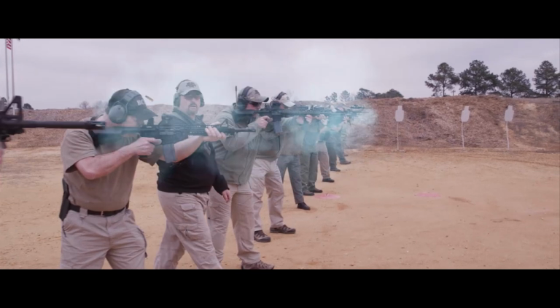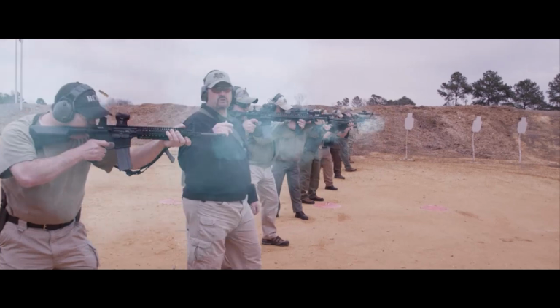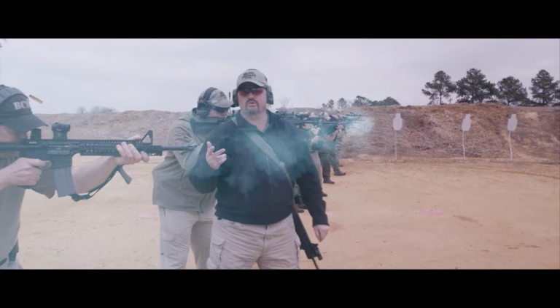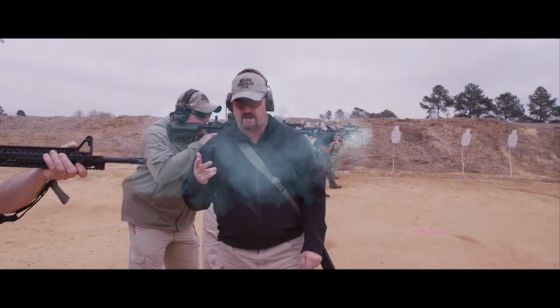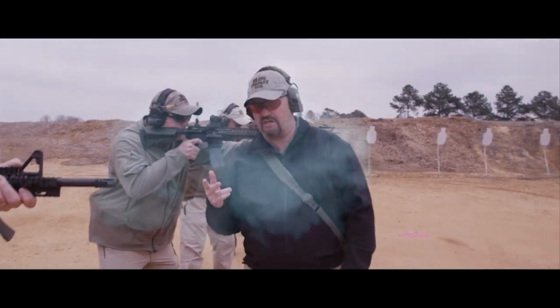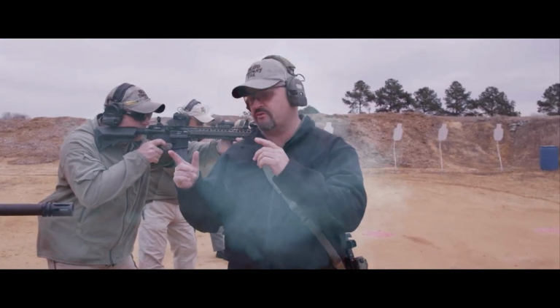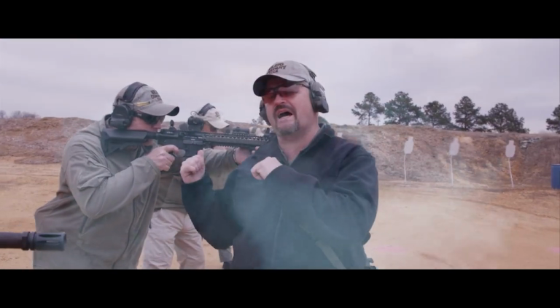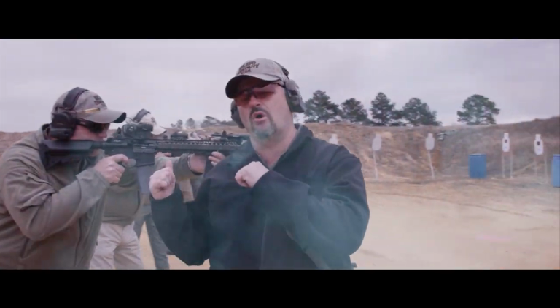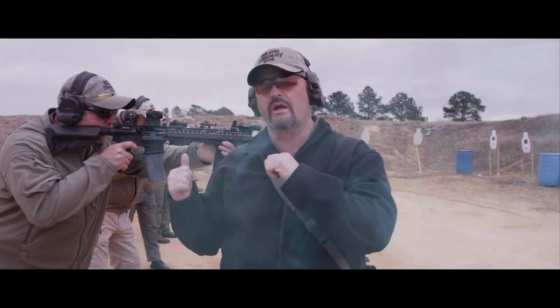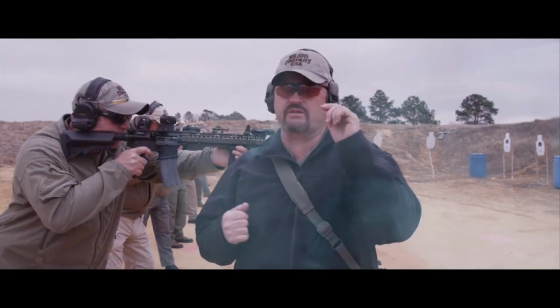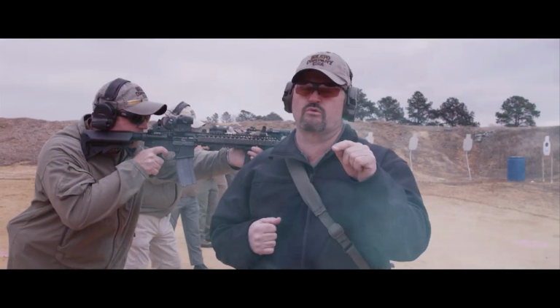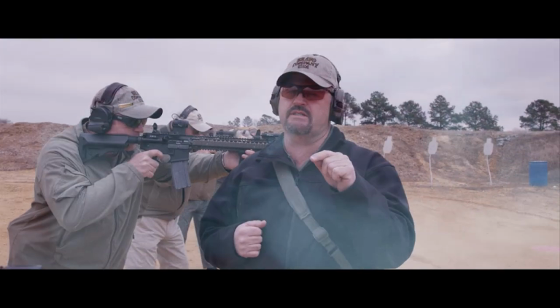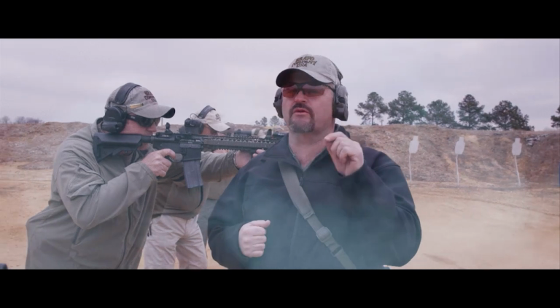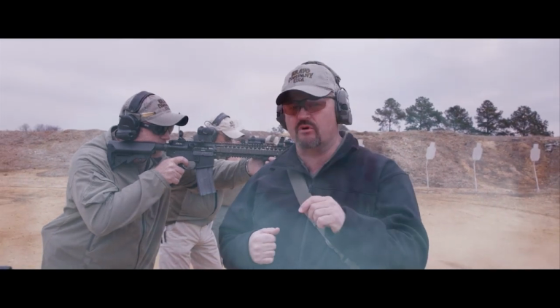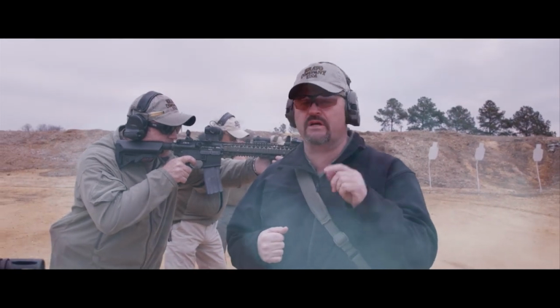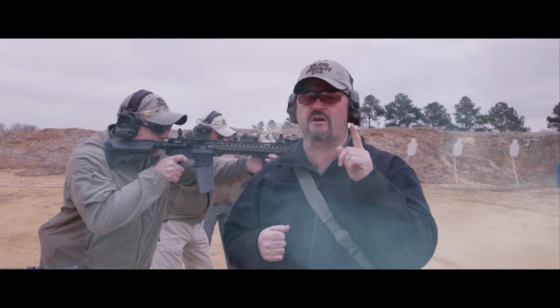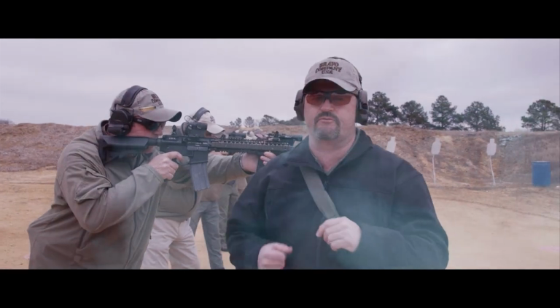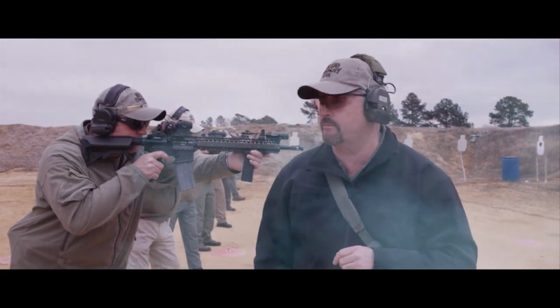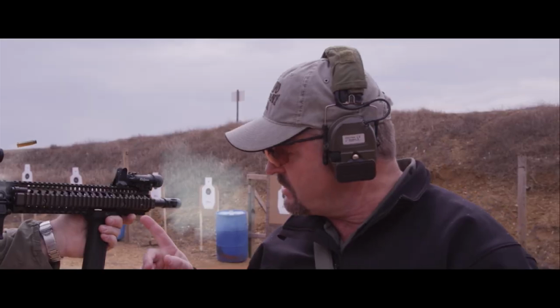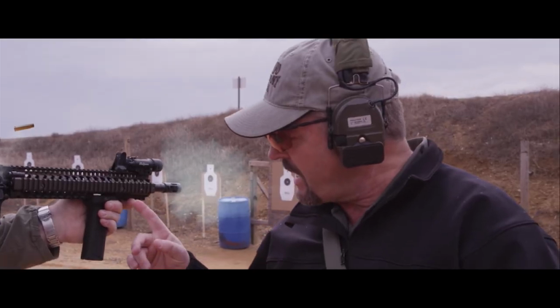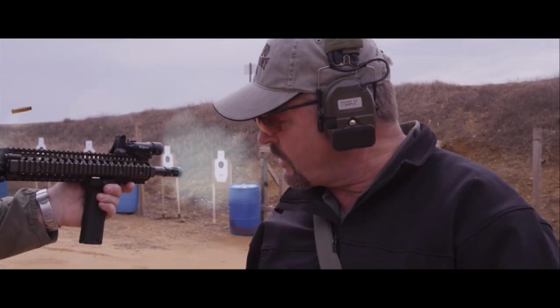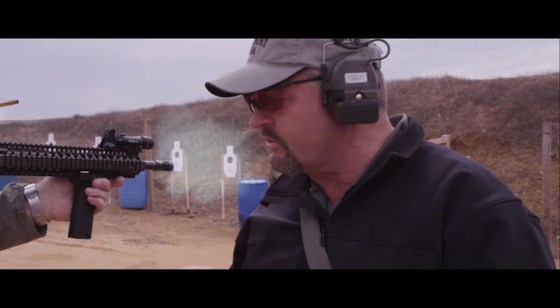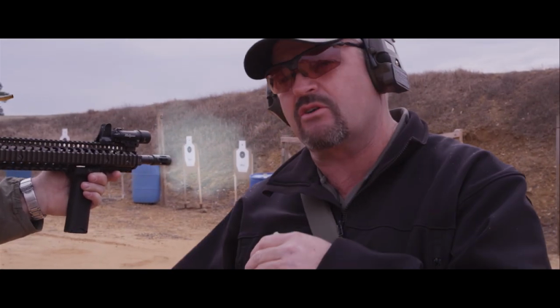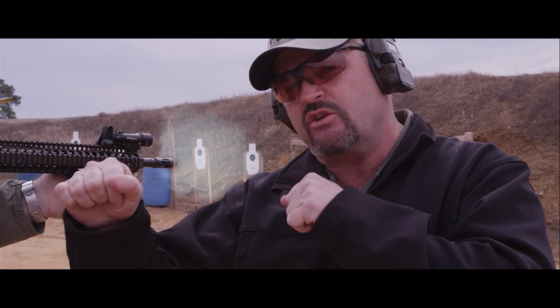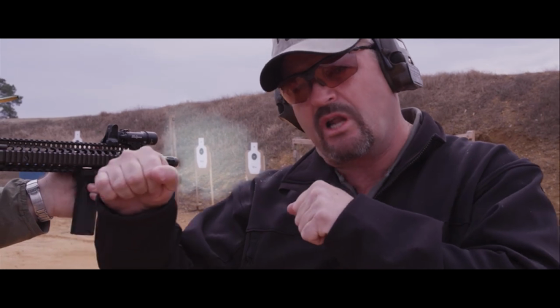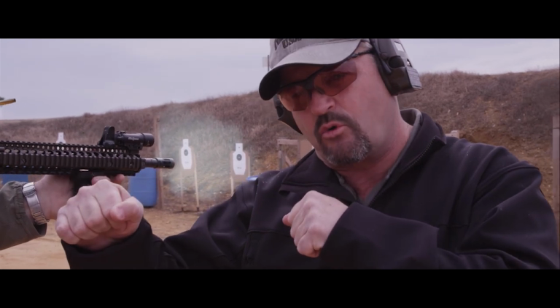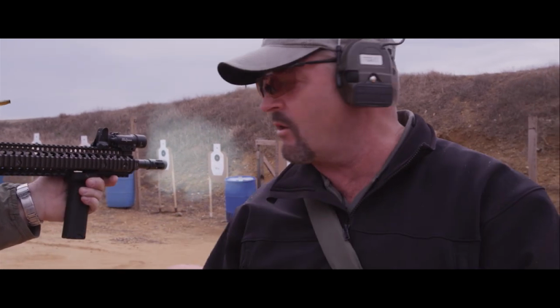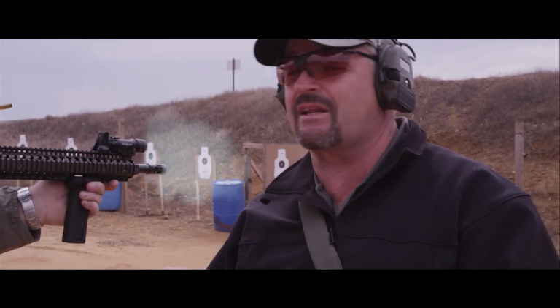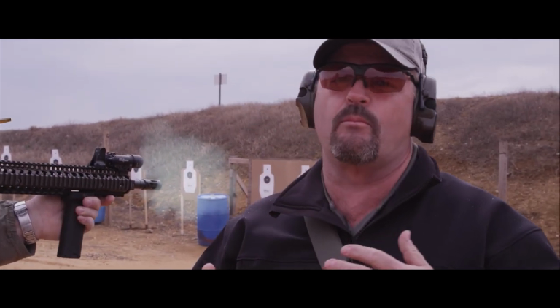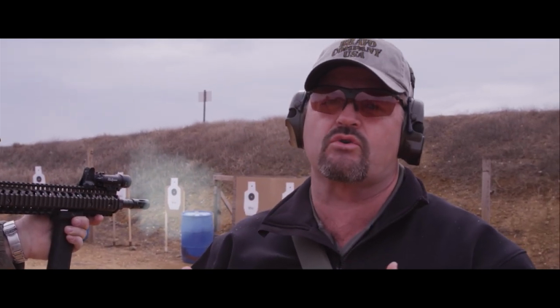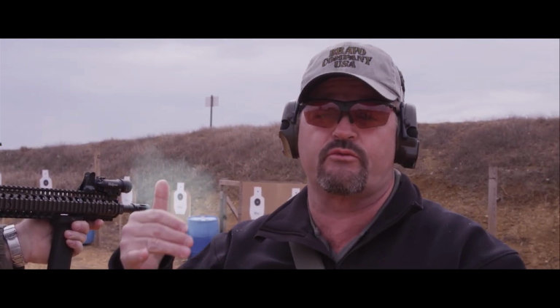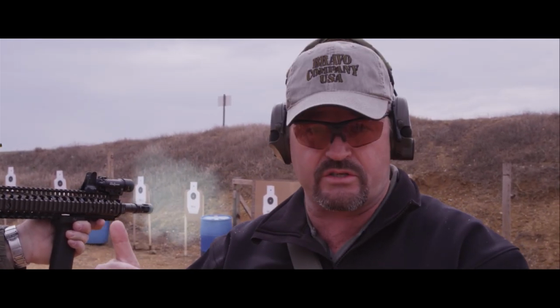I'm Larry Vickers, host of TAC TV, and I'm going to put these guys on hold while I take you through the details of the Bravo Company Gunfighter Vertical Foregrip. You see the slight rearward angle — this allows the shooter to lock the forearm better and allows for a more natural angle for the wrist.